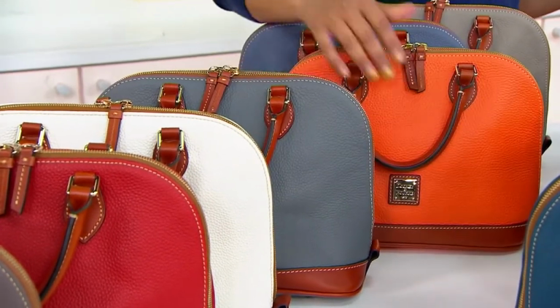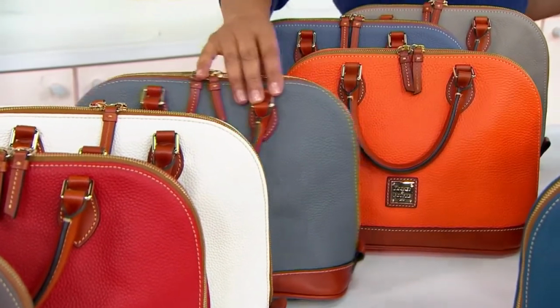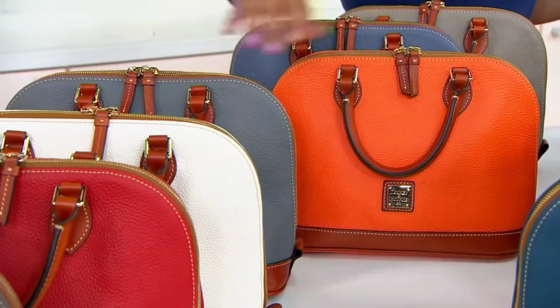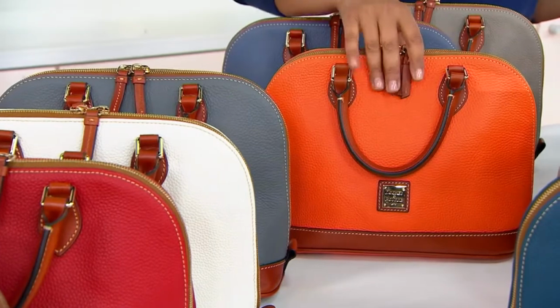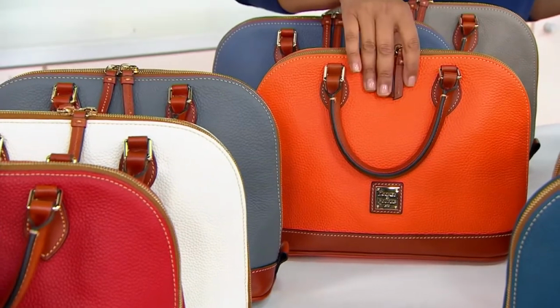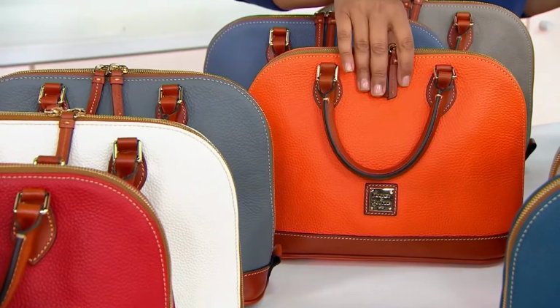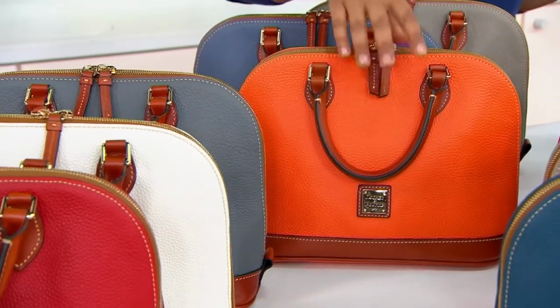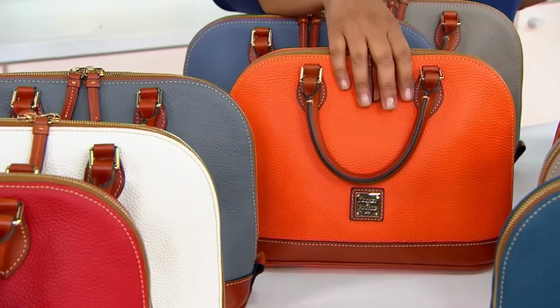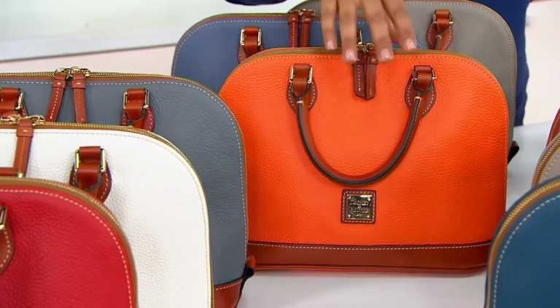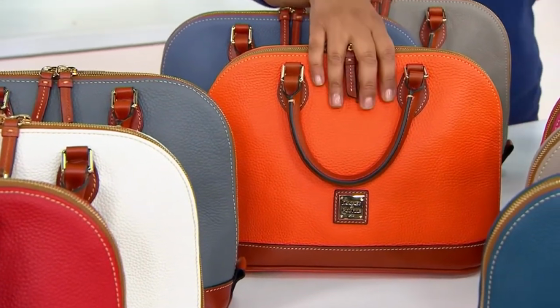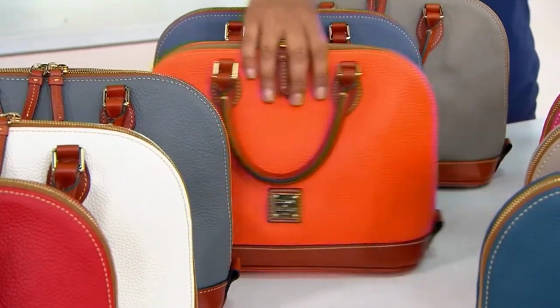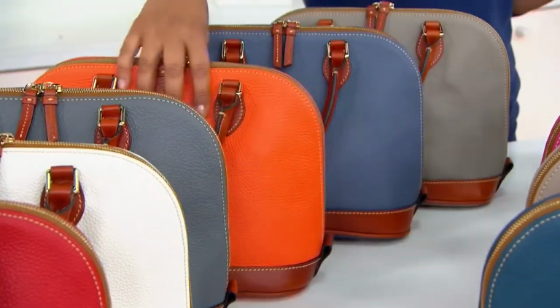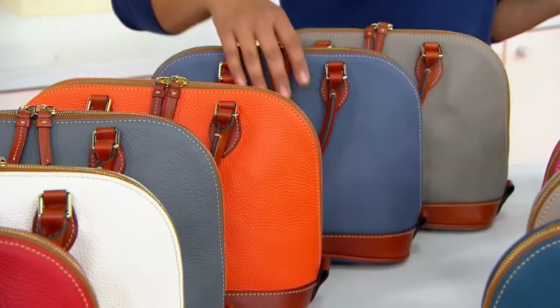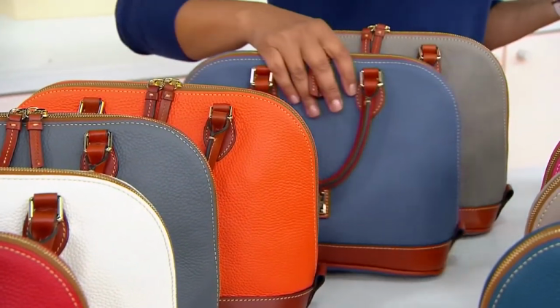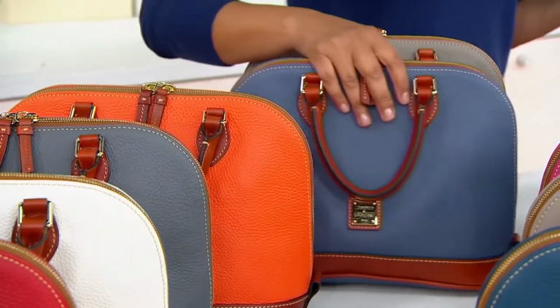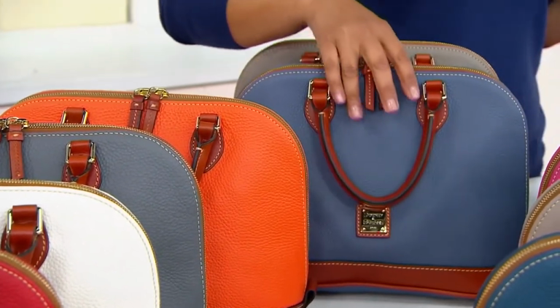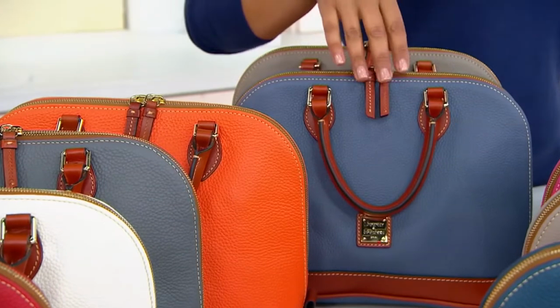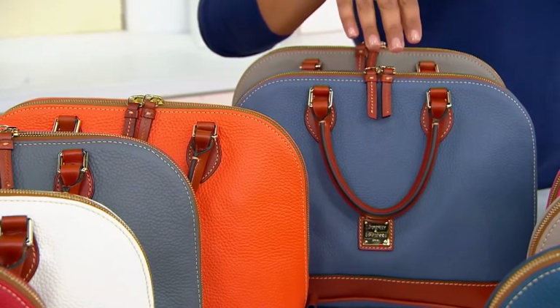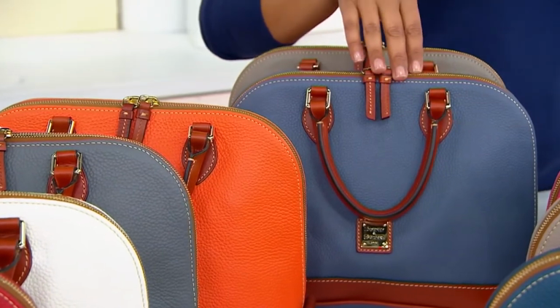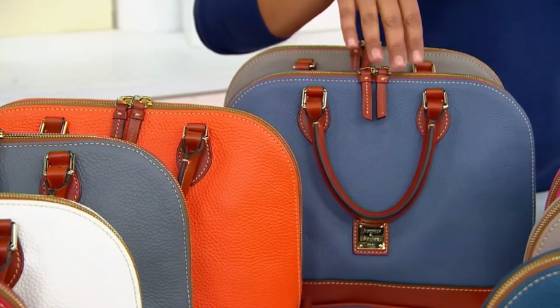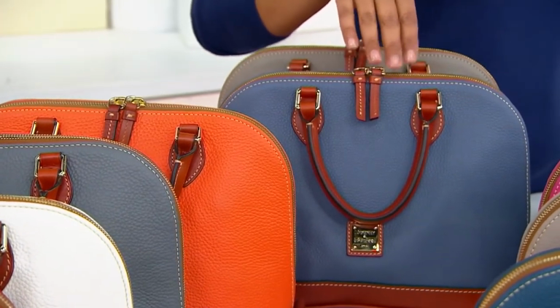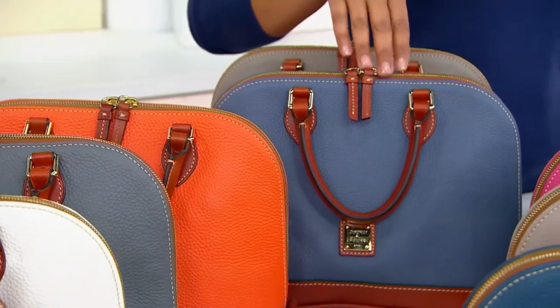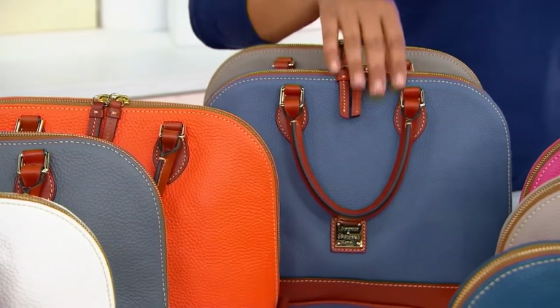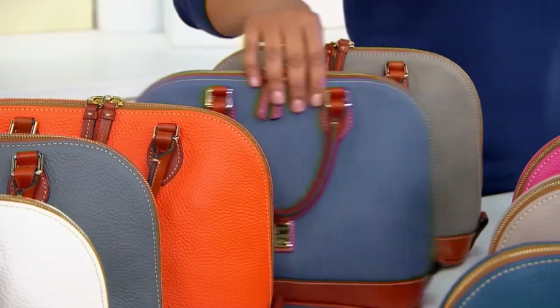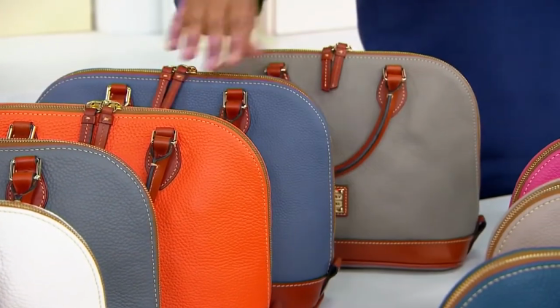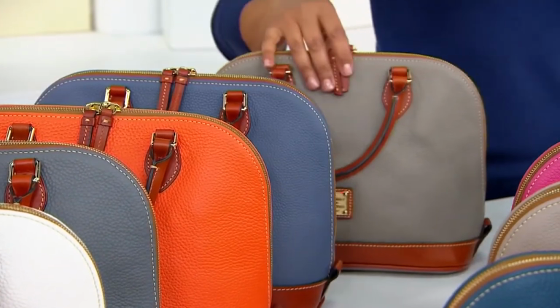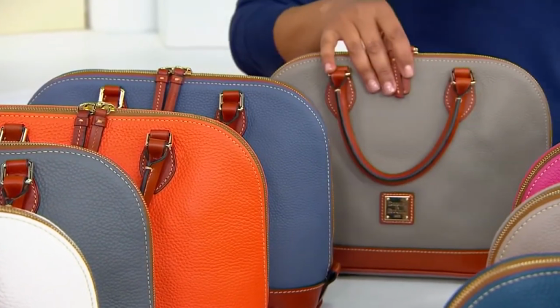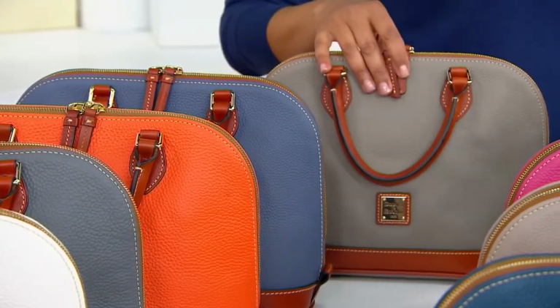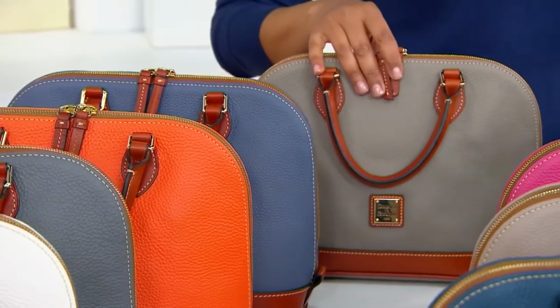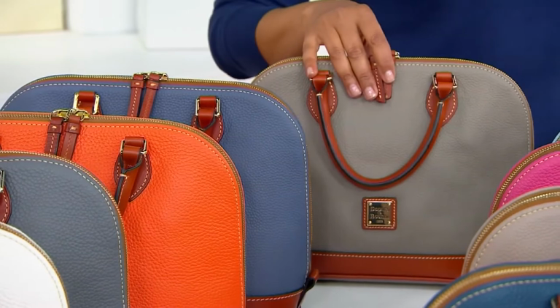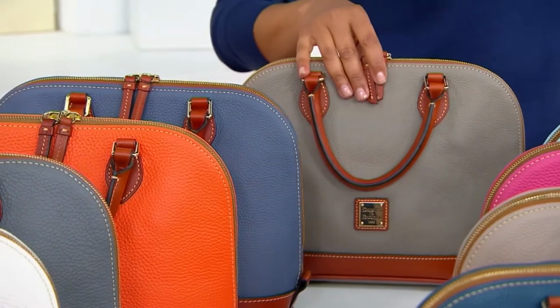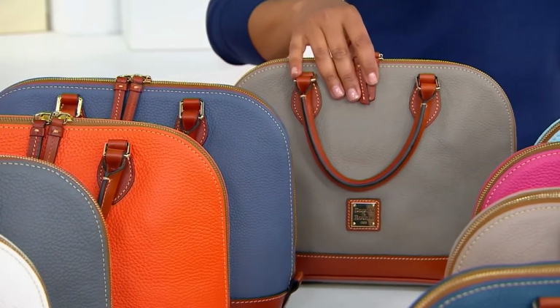Clementine — obsessed. If orange is your favorite color like mine, treat yourself to Clementine. Steel blue — we saw steel blue earlier, and here it is now in this zip zip satchel. Here's smoke, which is really, really gorgeous.